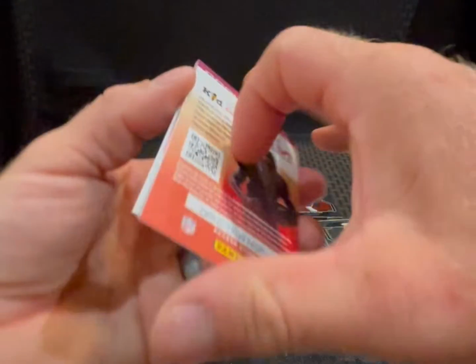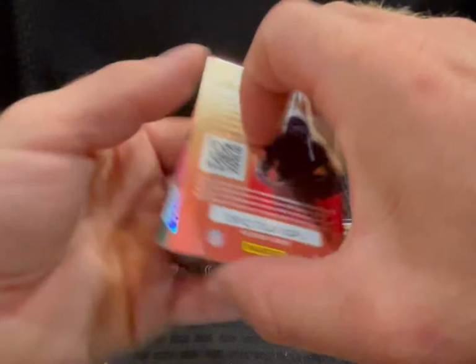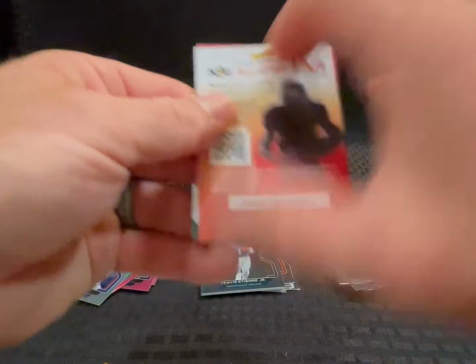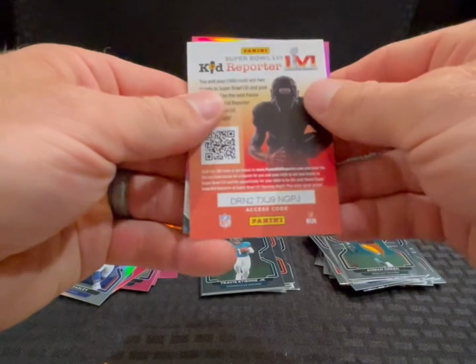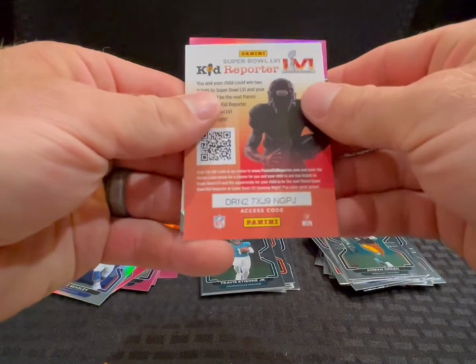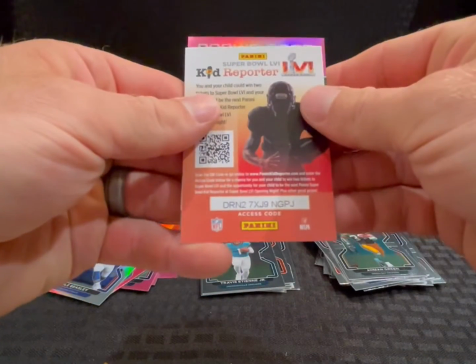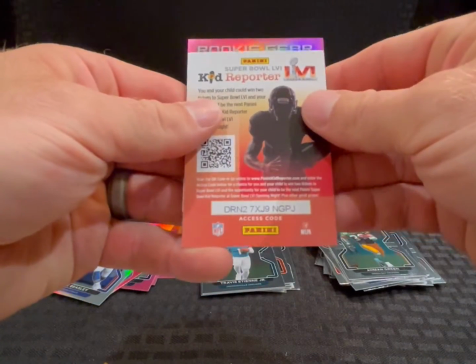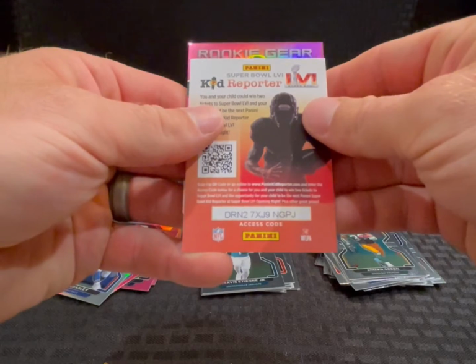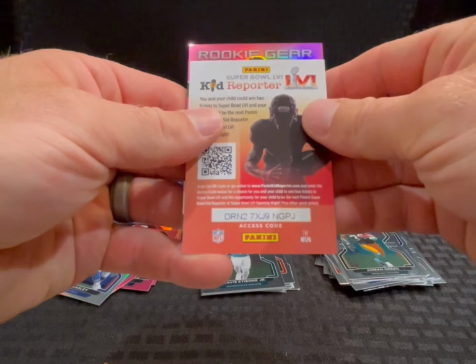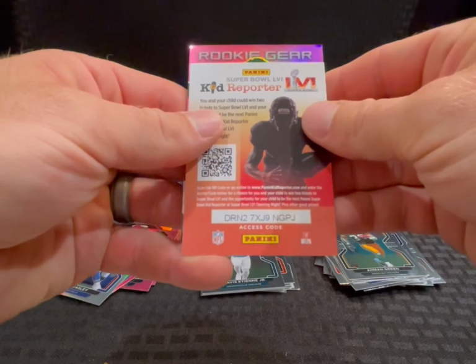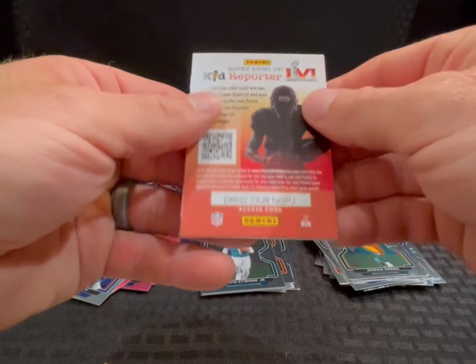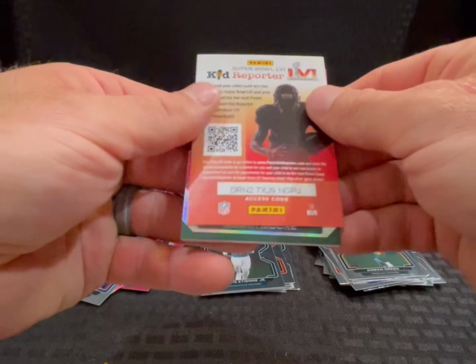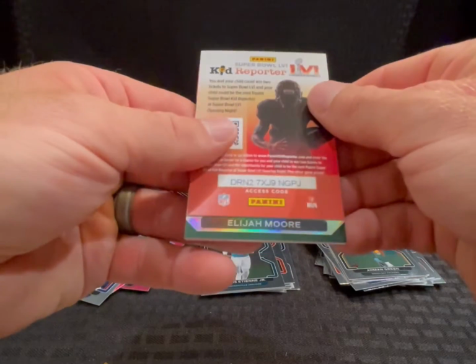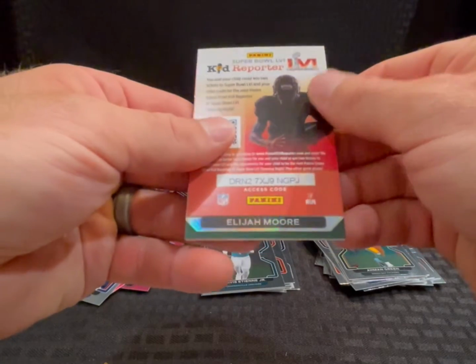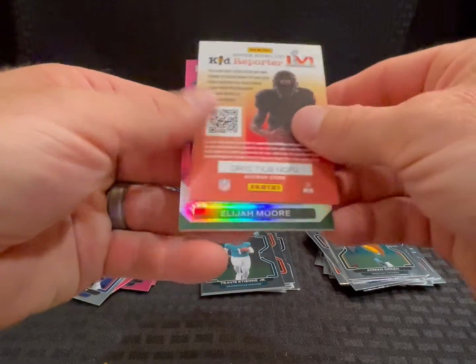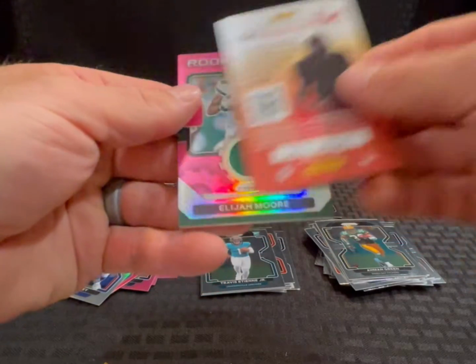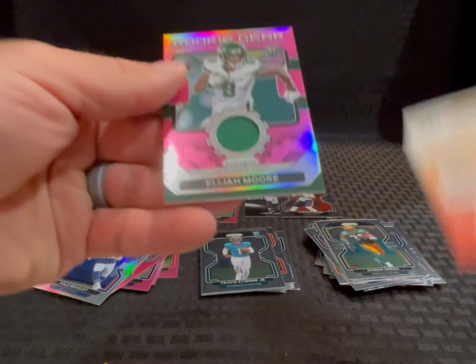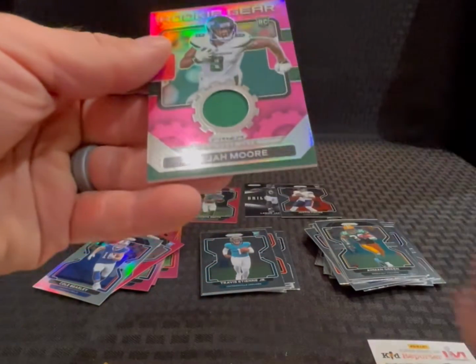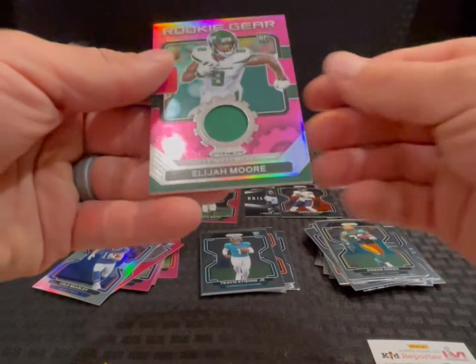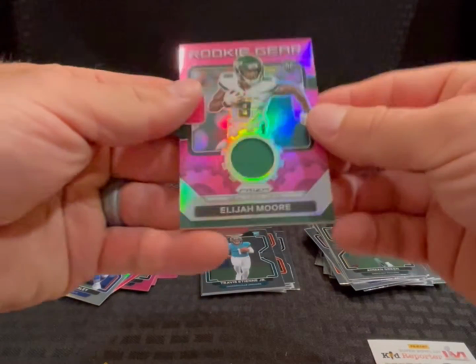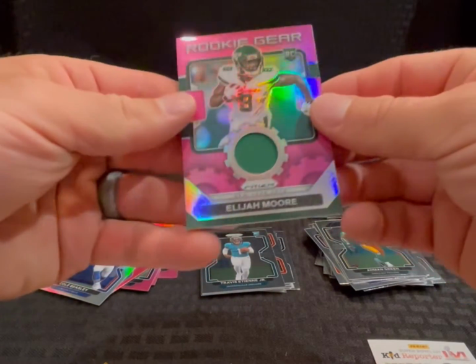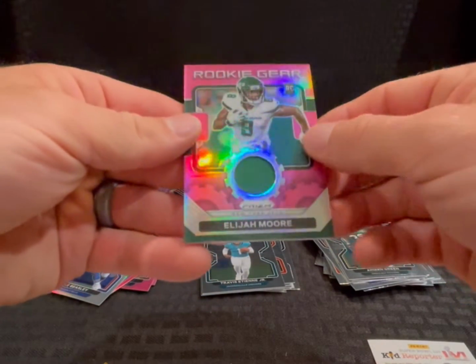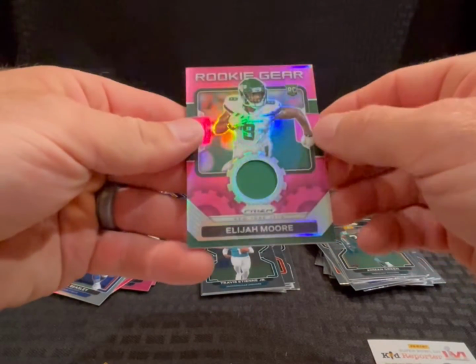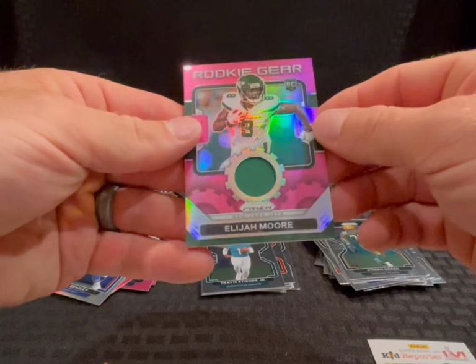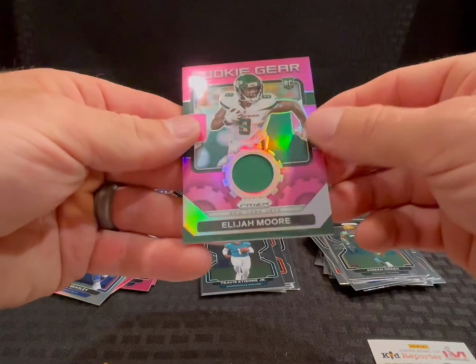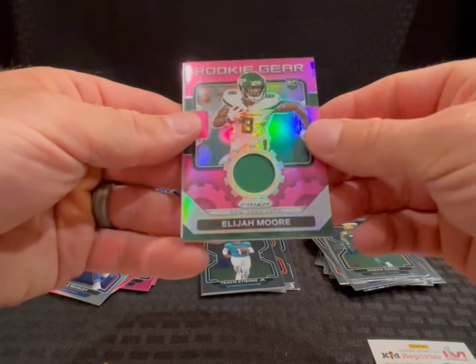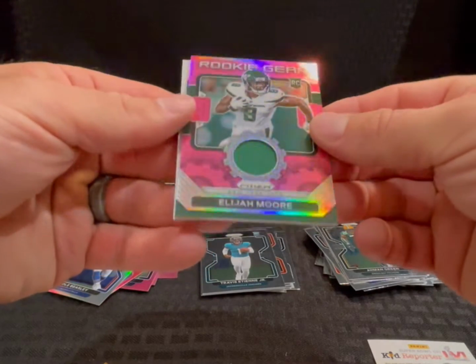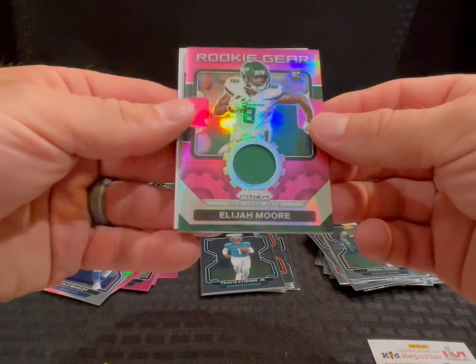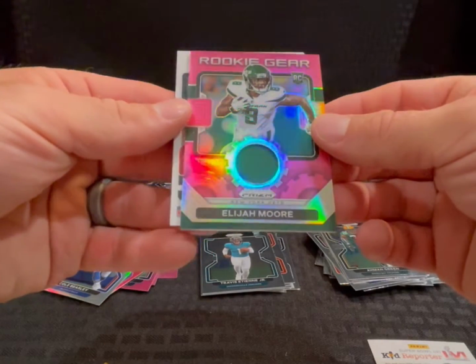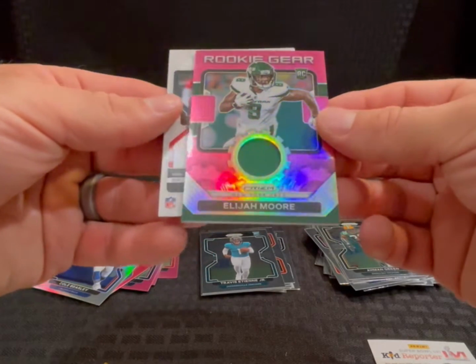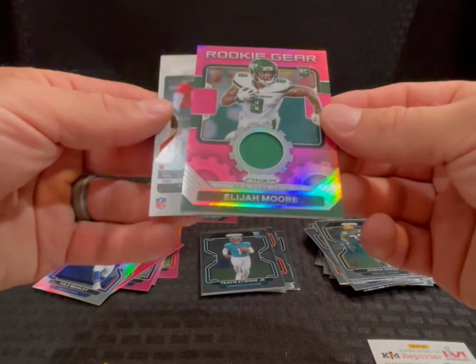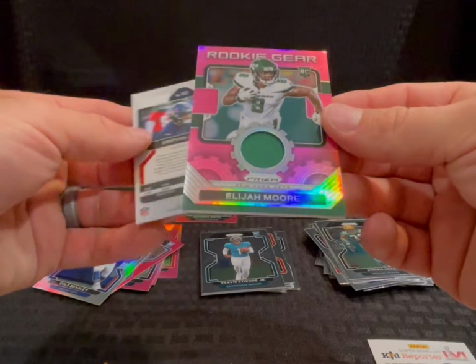Memorabilia card — just a pink rookie gear, Elijah Moore. Not too bad, he had a good rookie year.